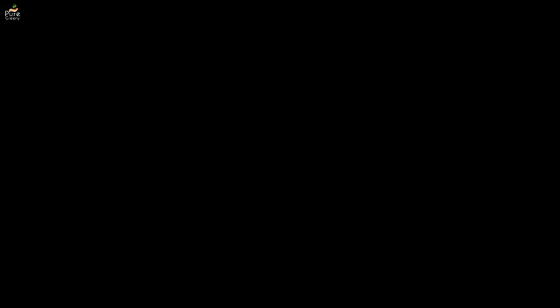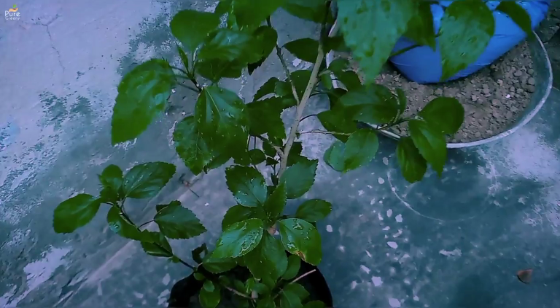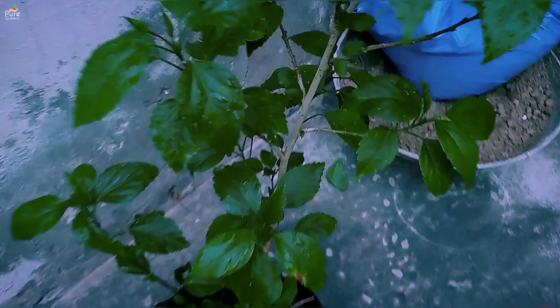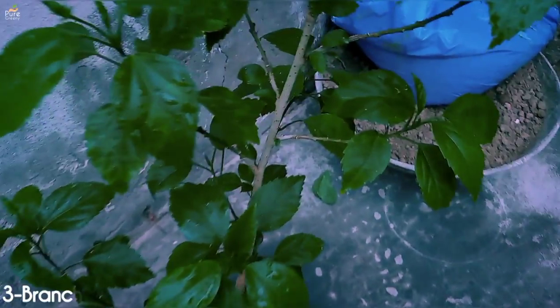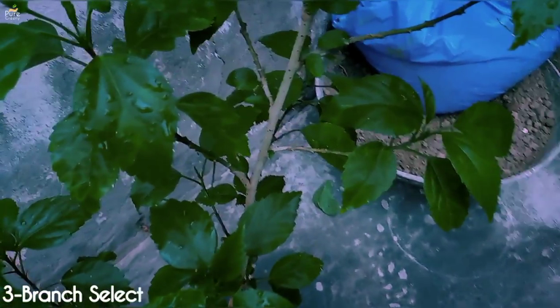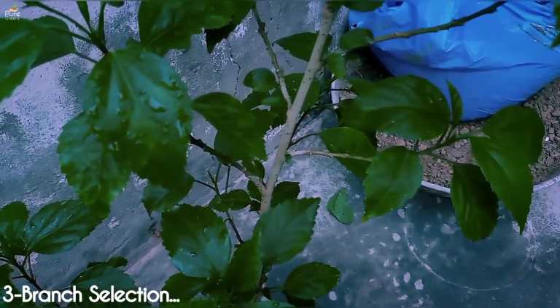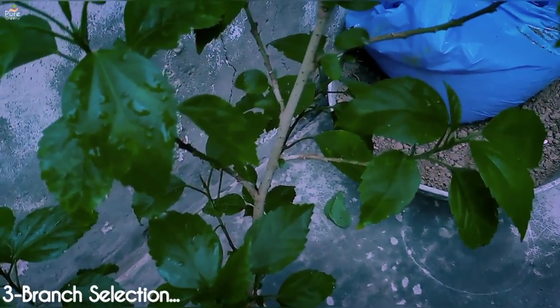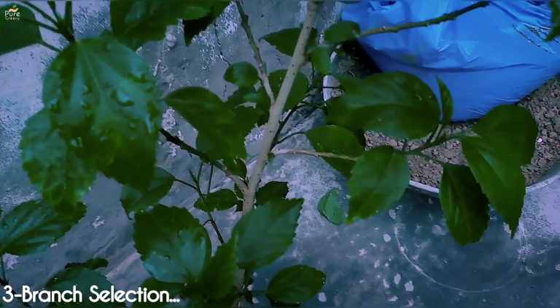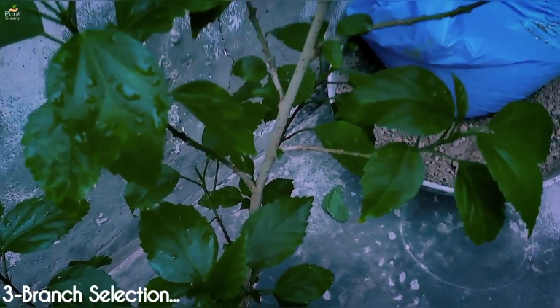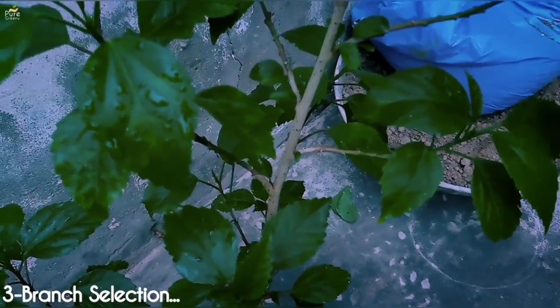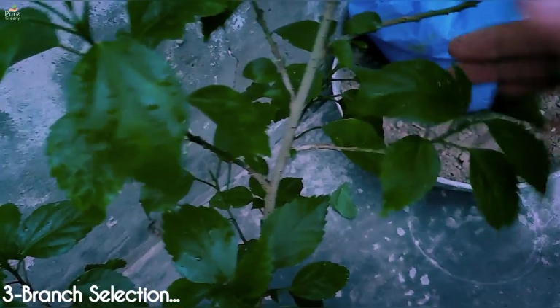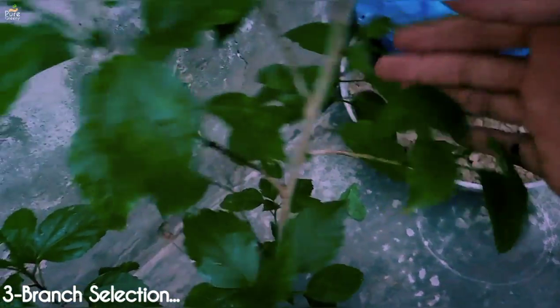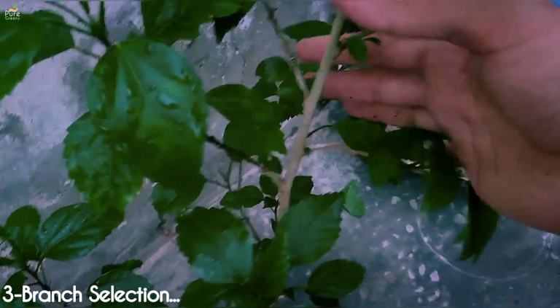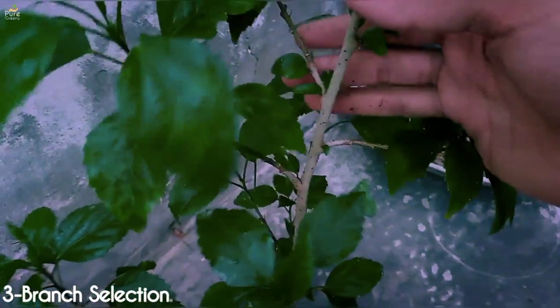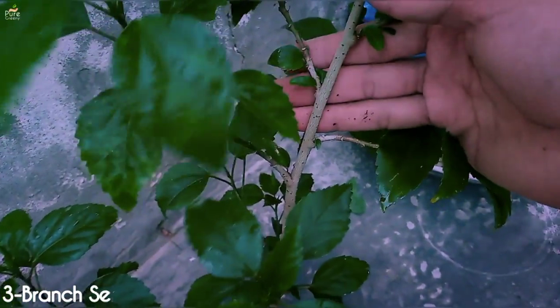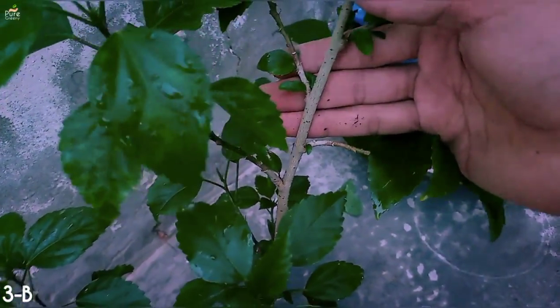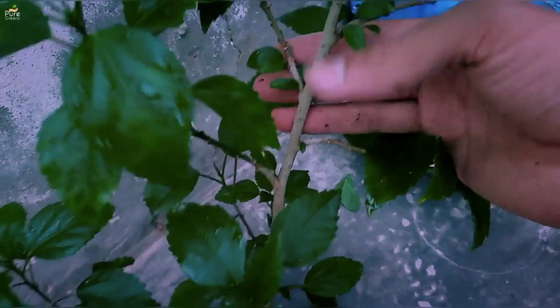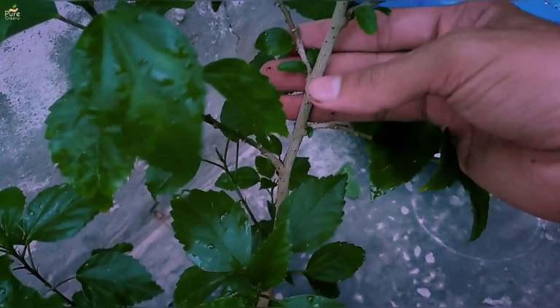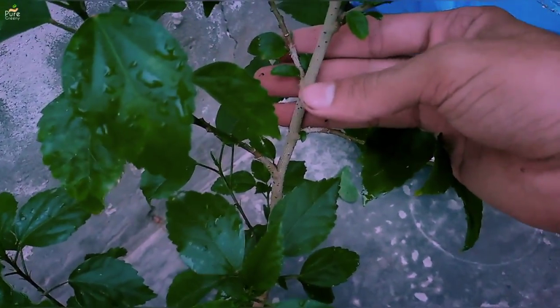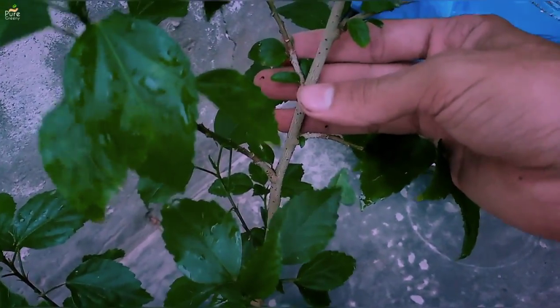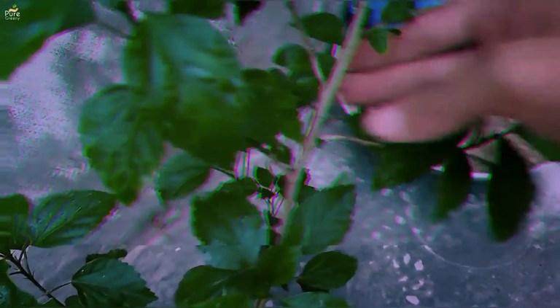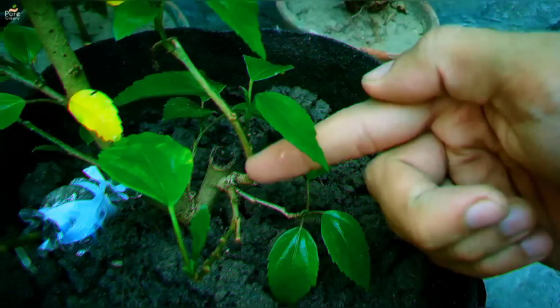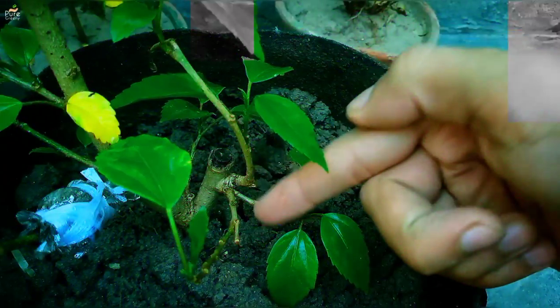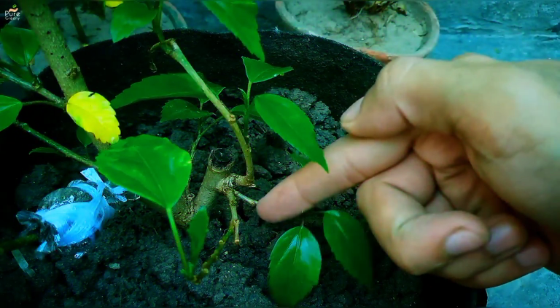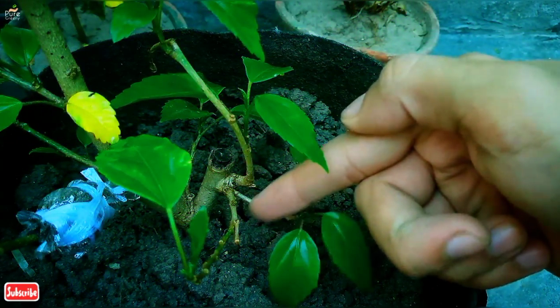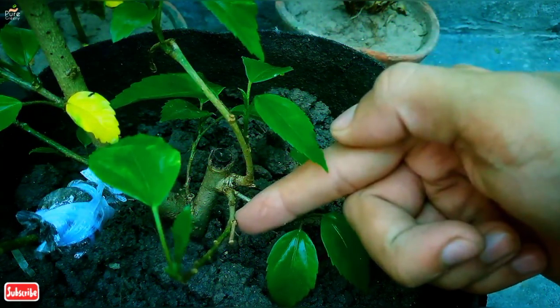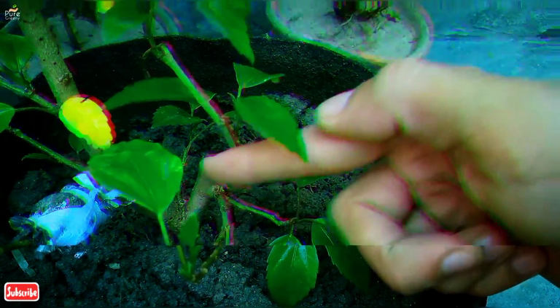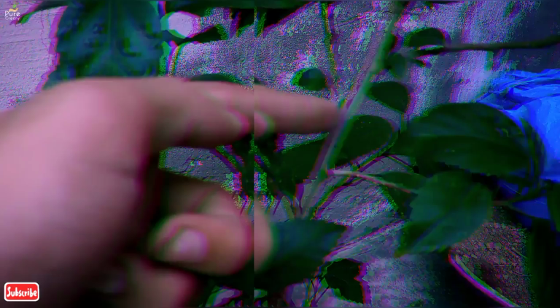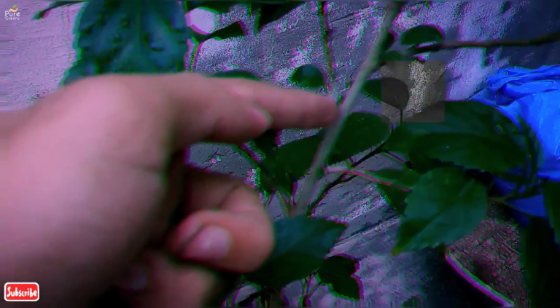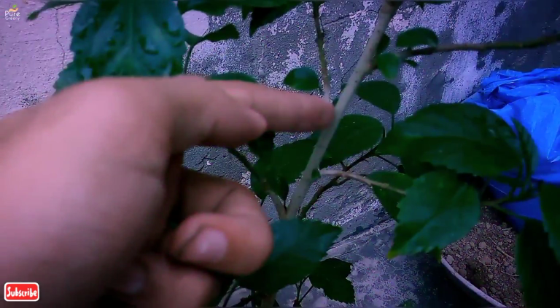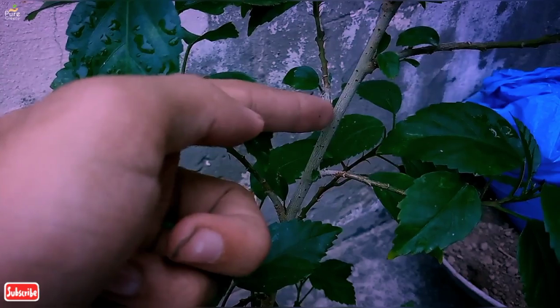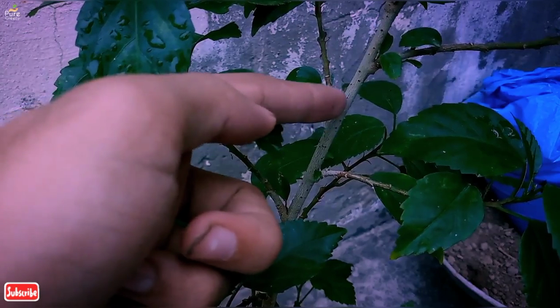Selection of branch is also important in hibiscus air layering. The thumb rule is to choose a semi-hardwood cutting that is slightly flexible. Don't choose a thin branch — a pencil's thickness branch works just perfect.